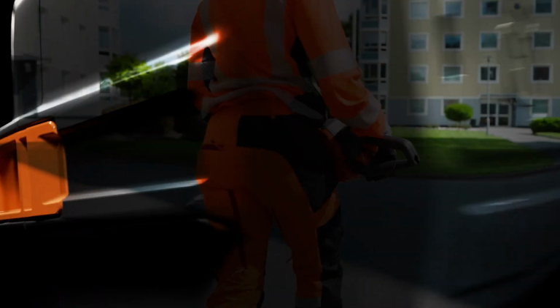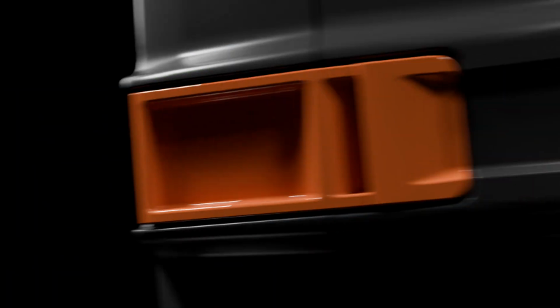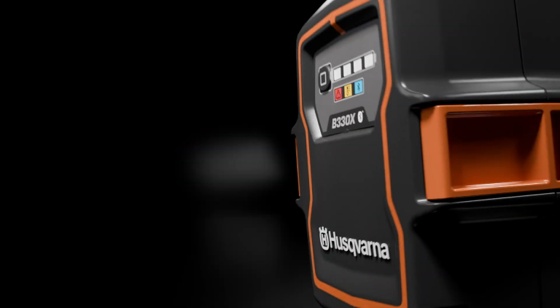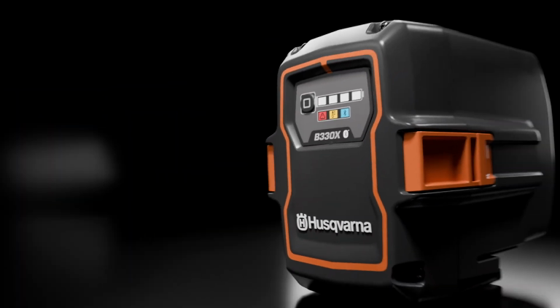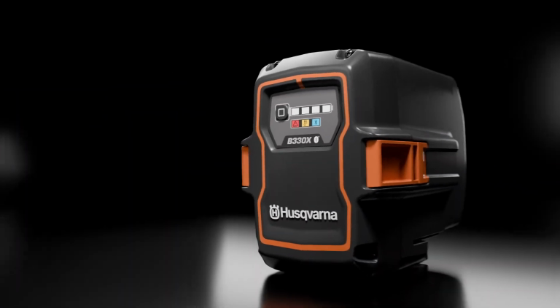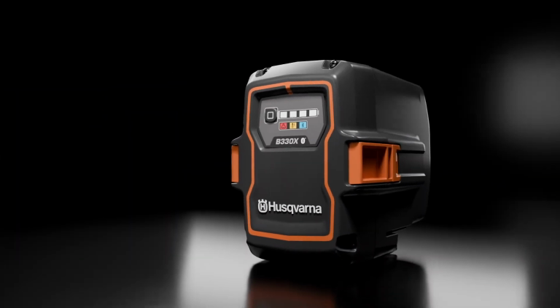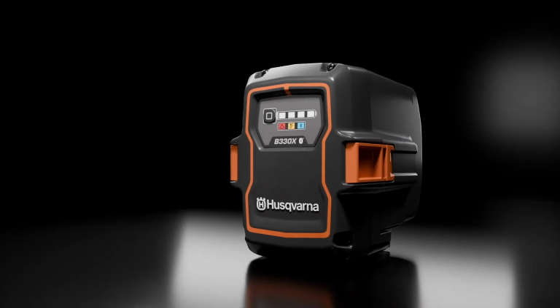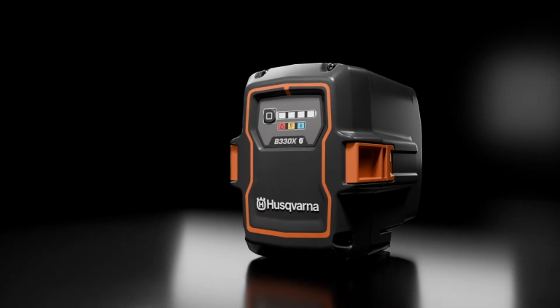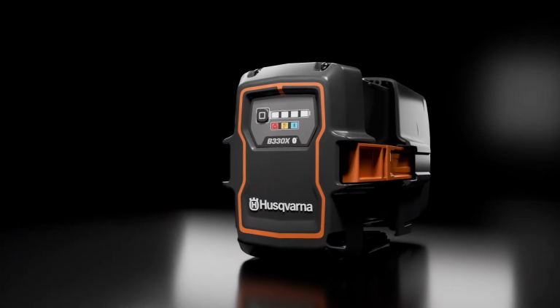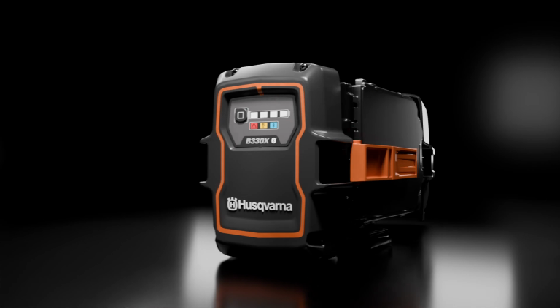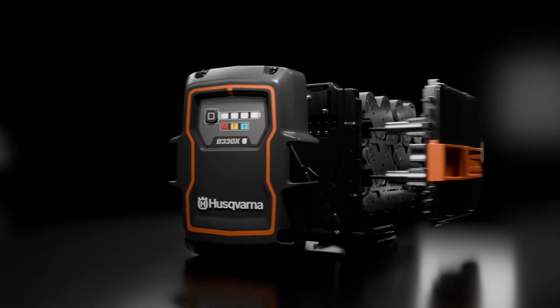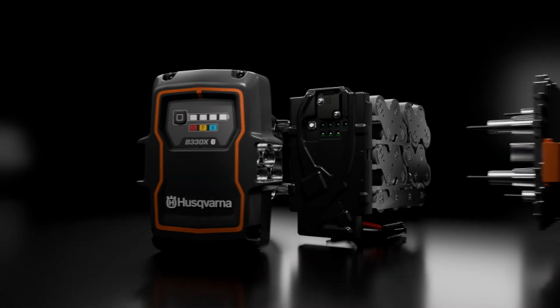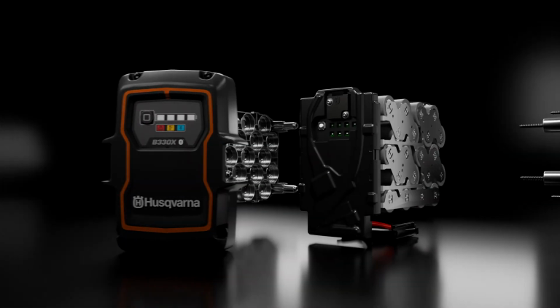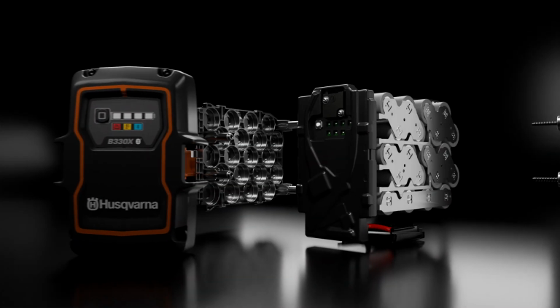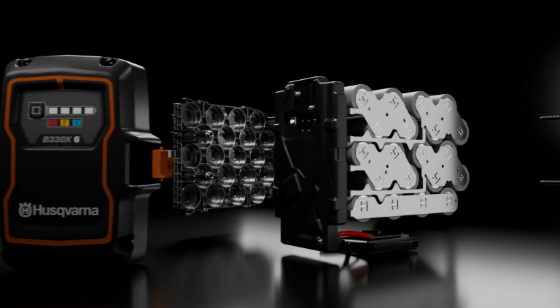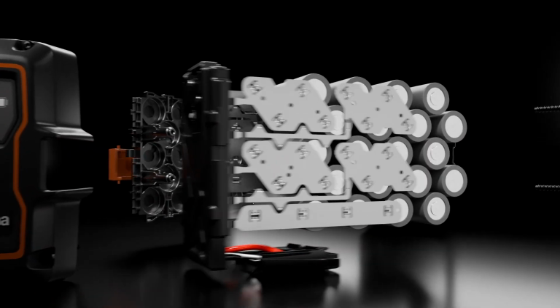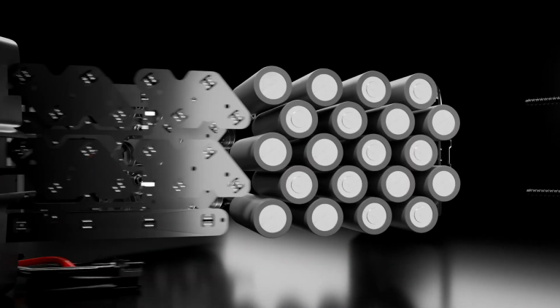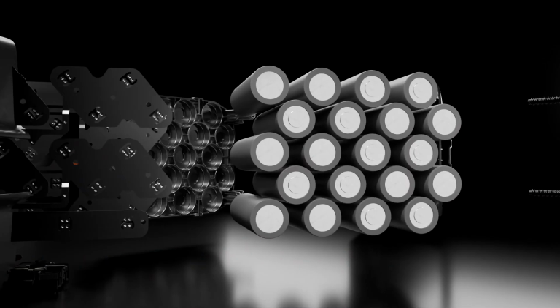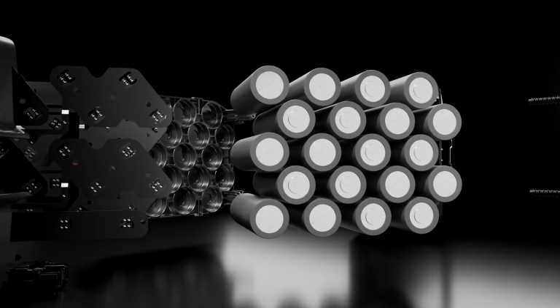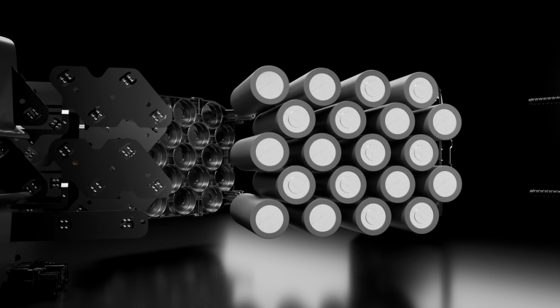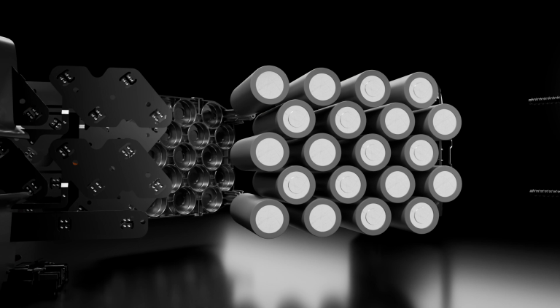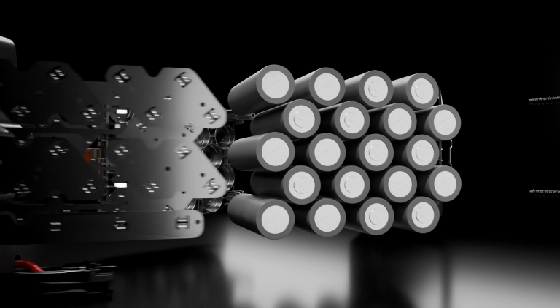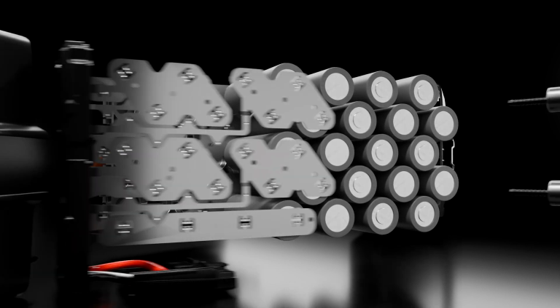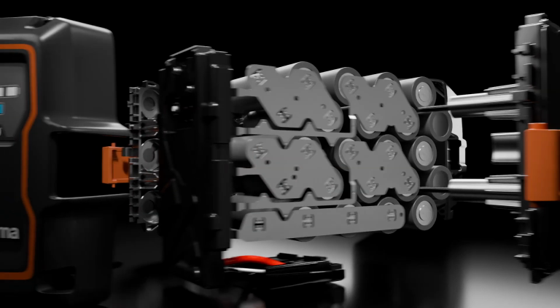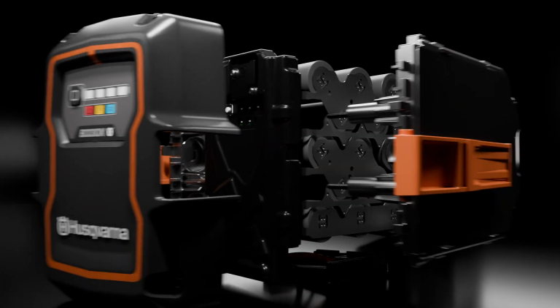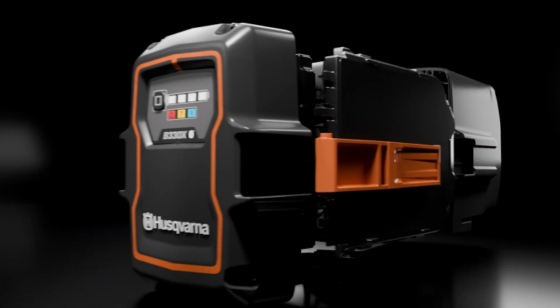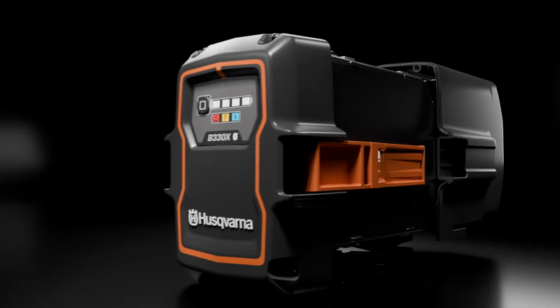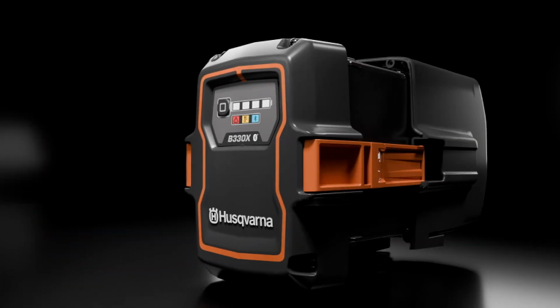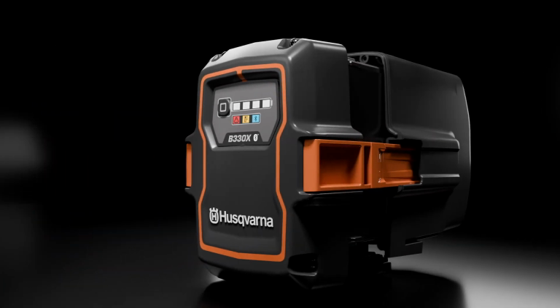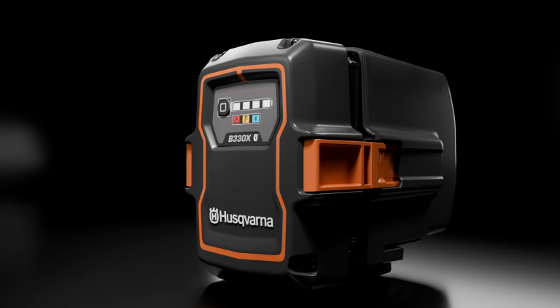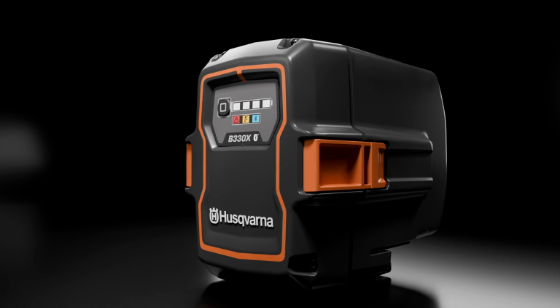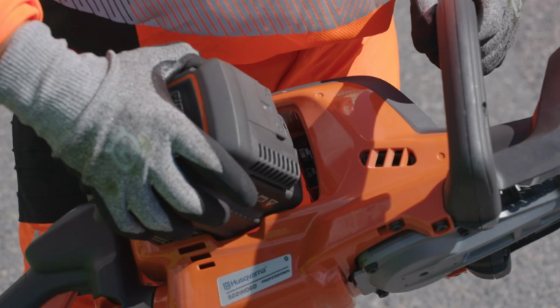The batteries consist of three main components: battery housing, BMS with connector, and battery cells. The difference in quality results from how well you construct the pack and the cleverness of the battery management system used to control the cells.